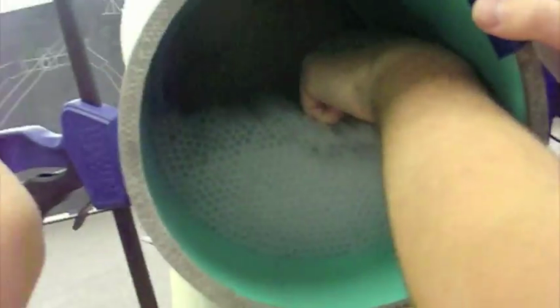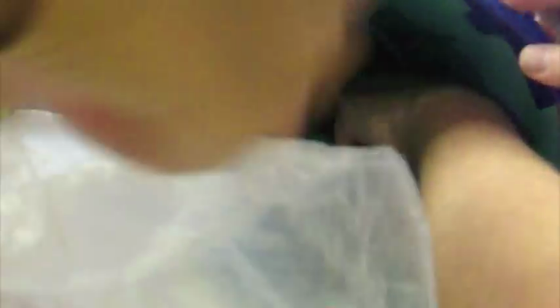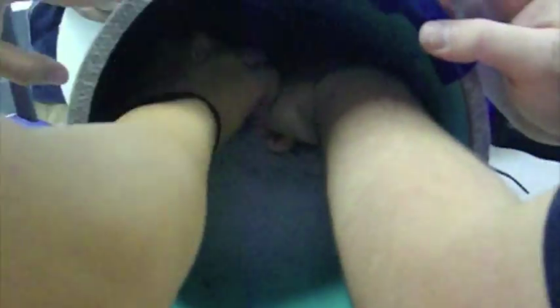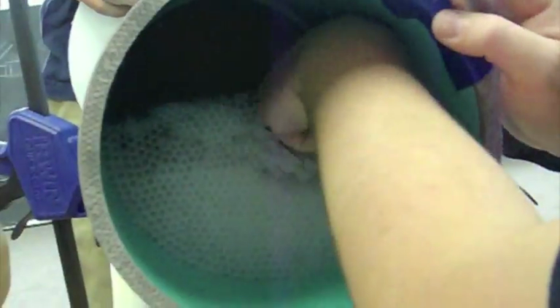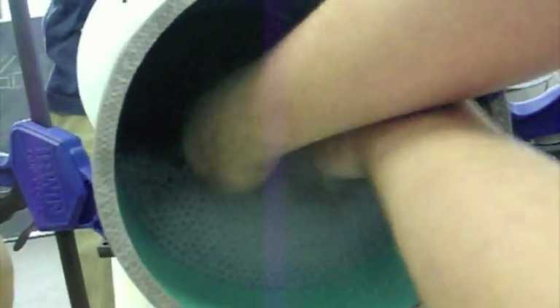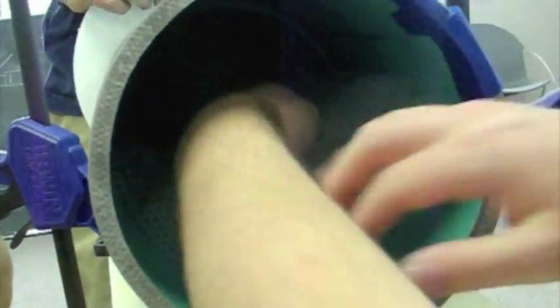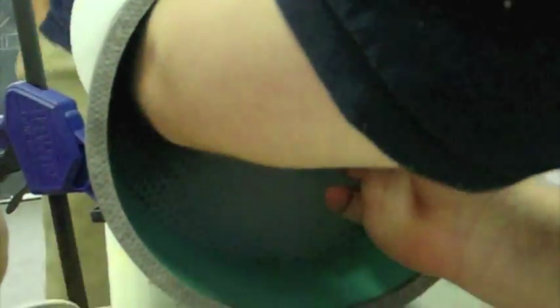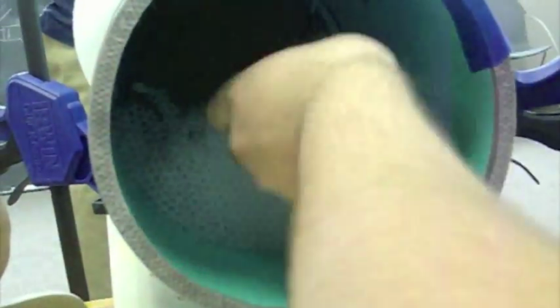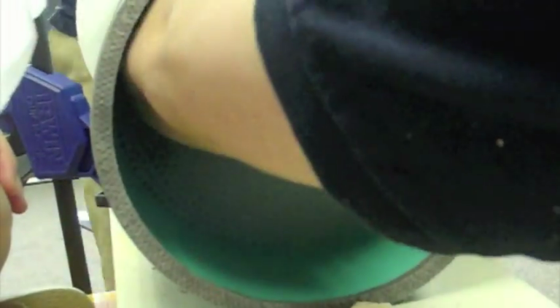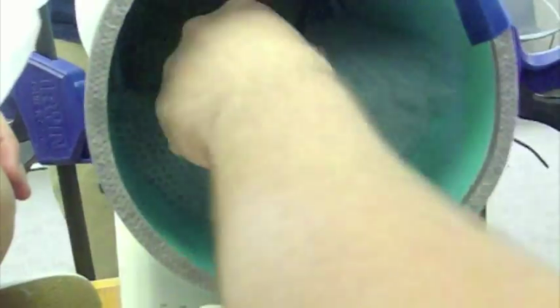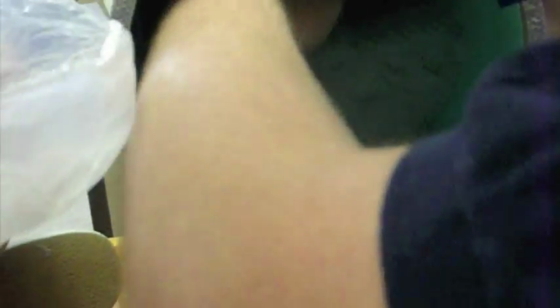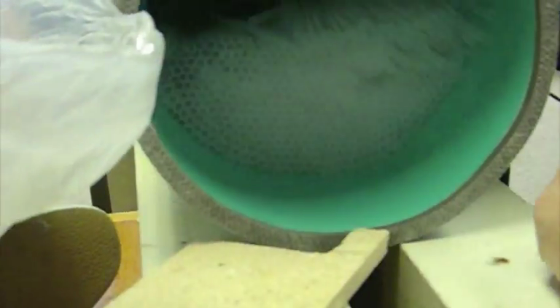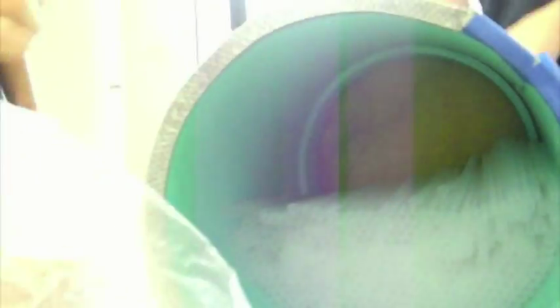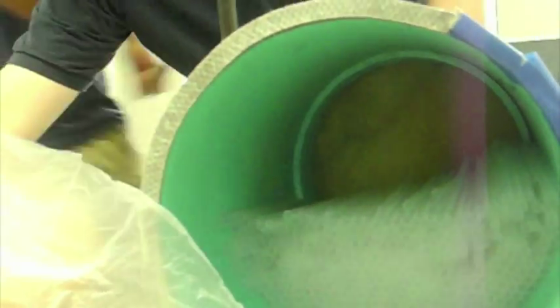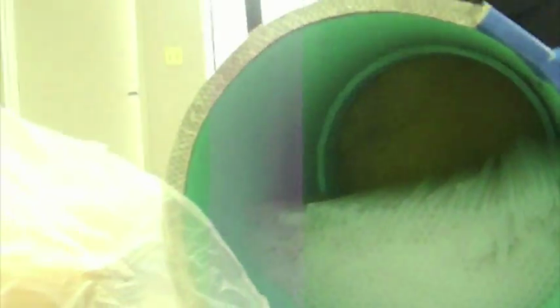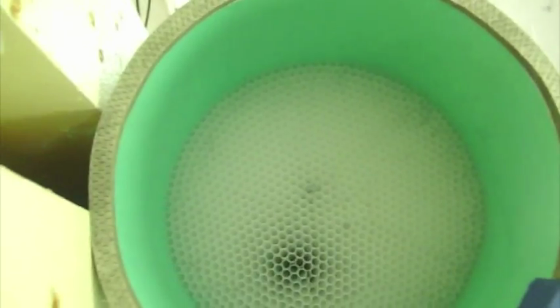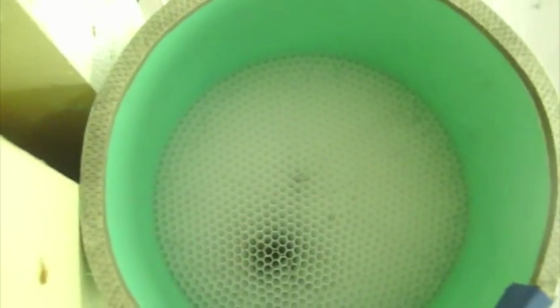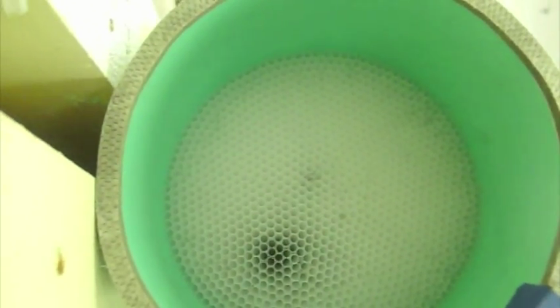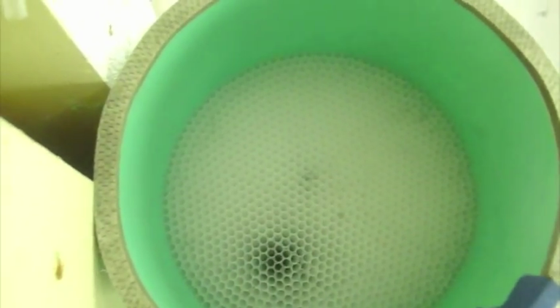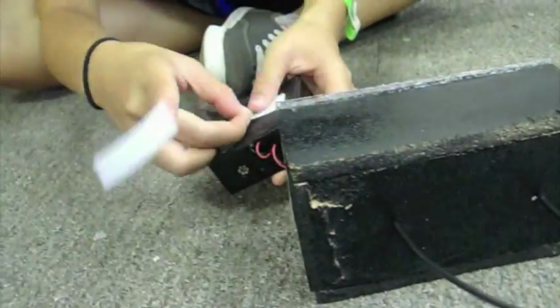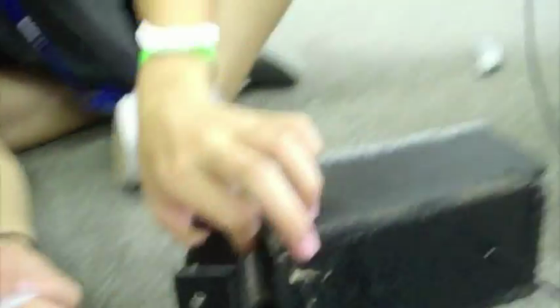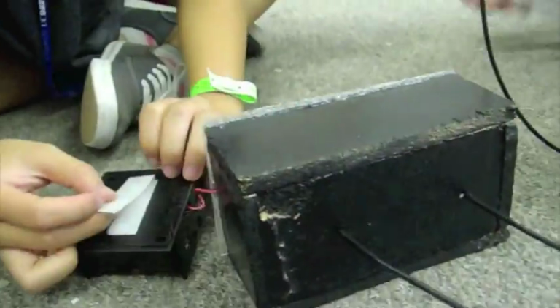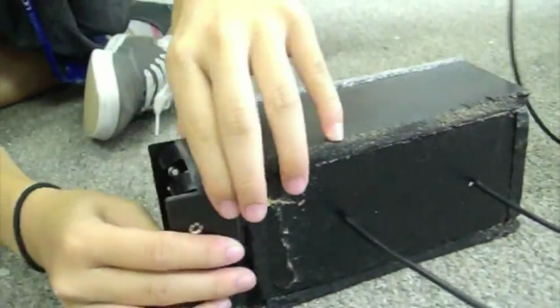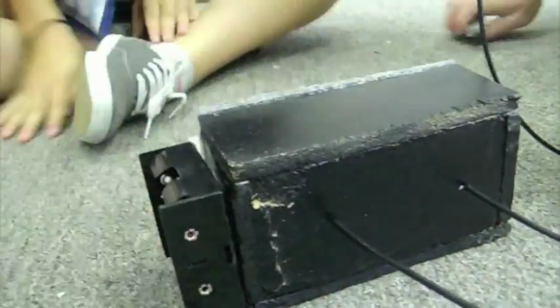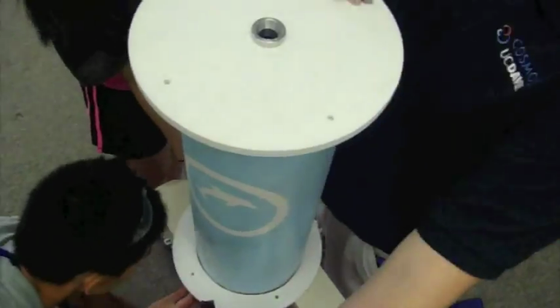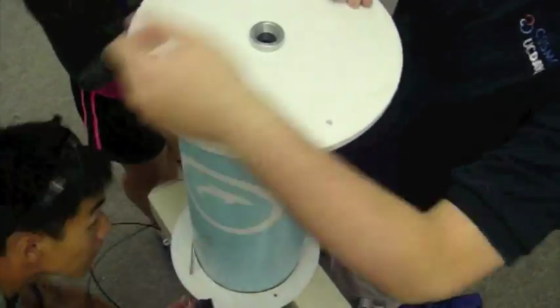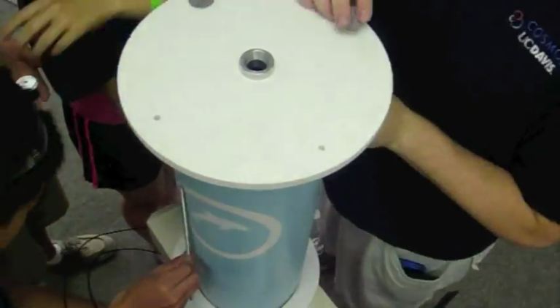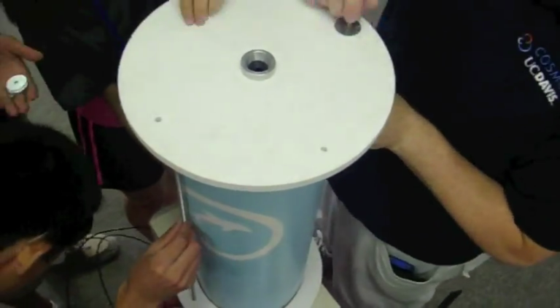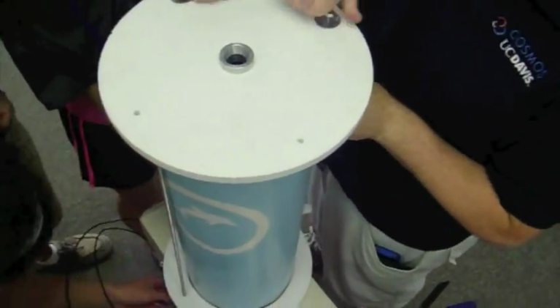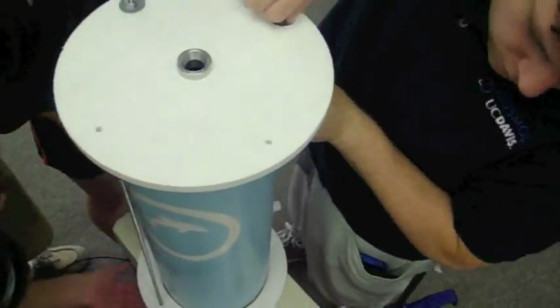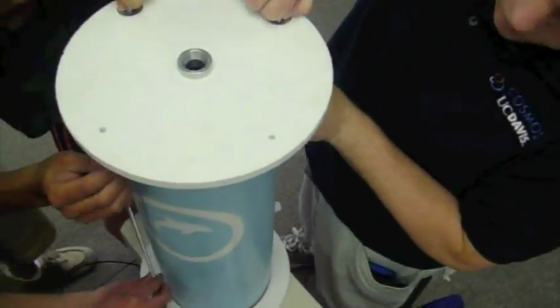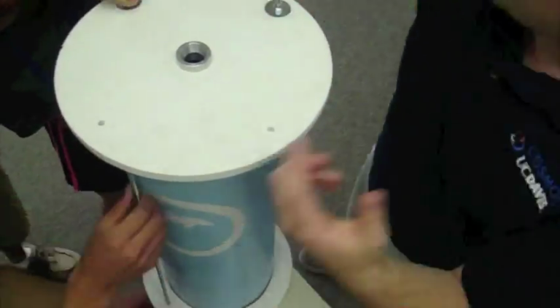Next we put the straws in also with the optical fibers. Here Laura is securing the batteries to the box. Here we are securing the ends of the tube so no water leaks out.